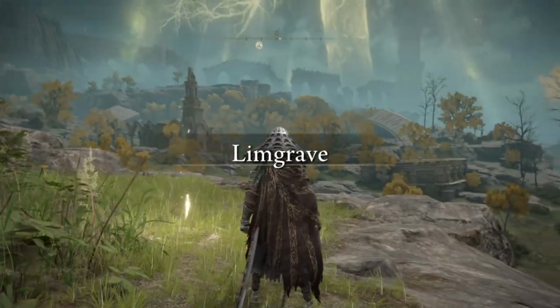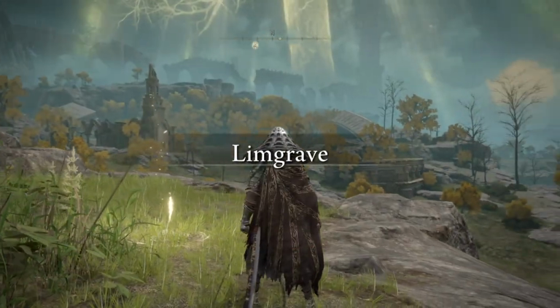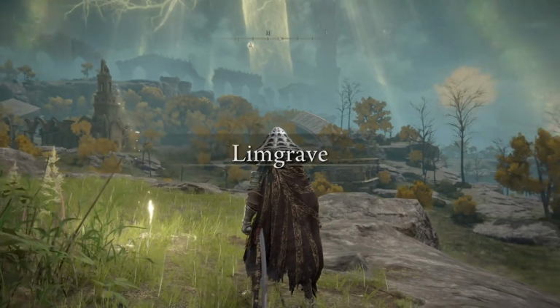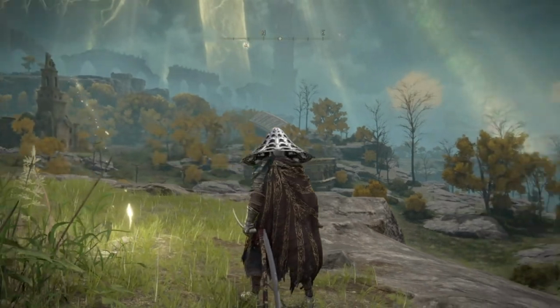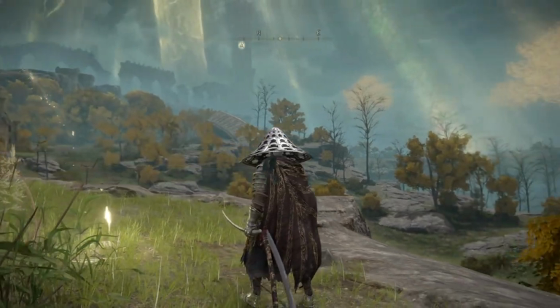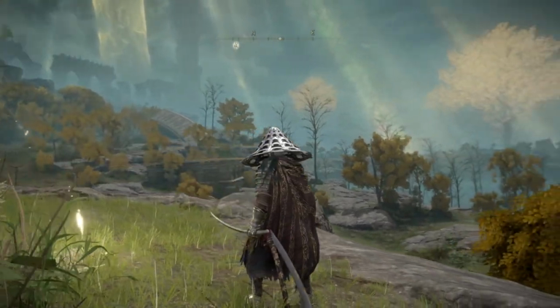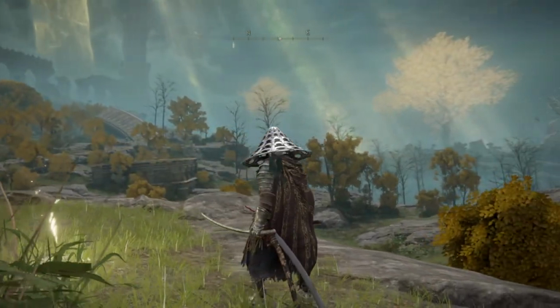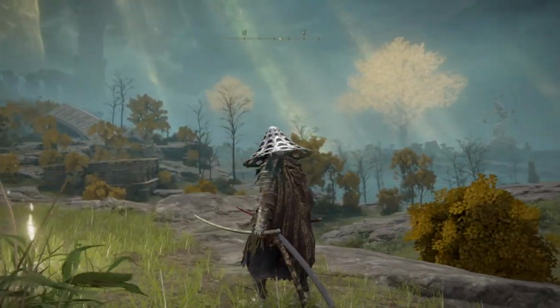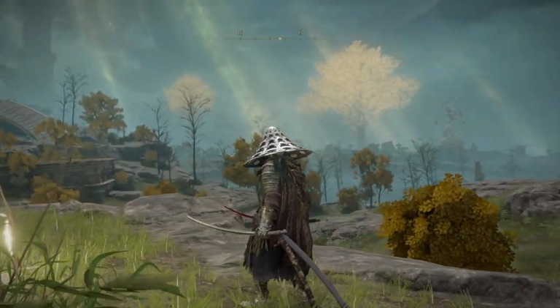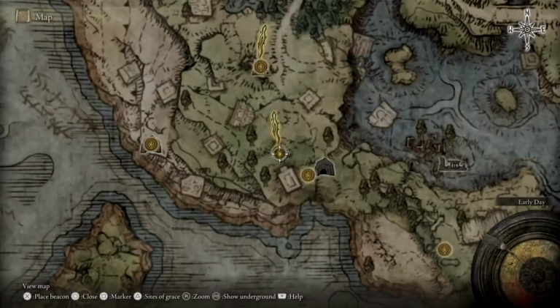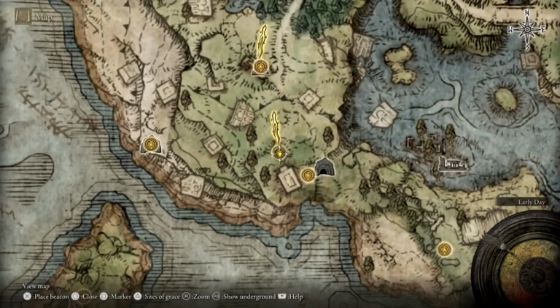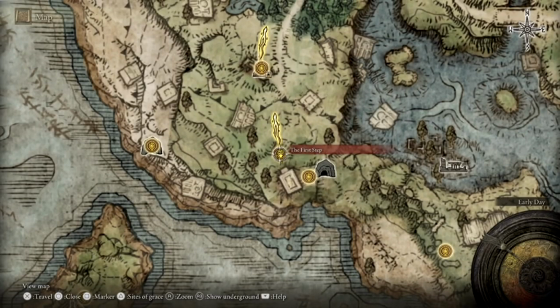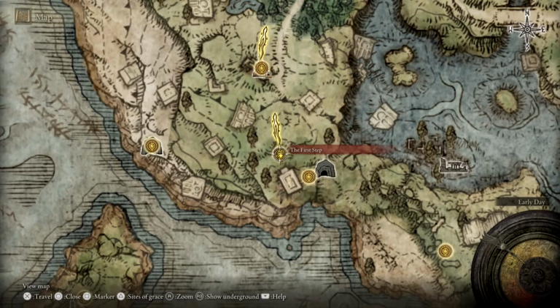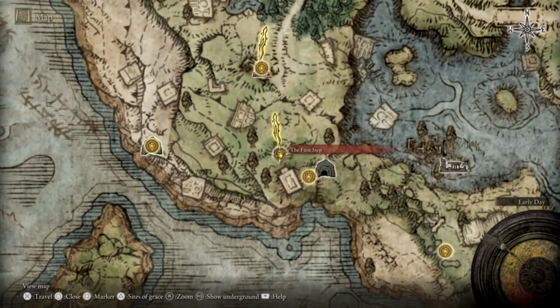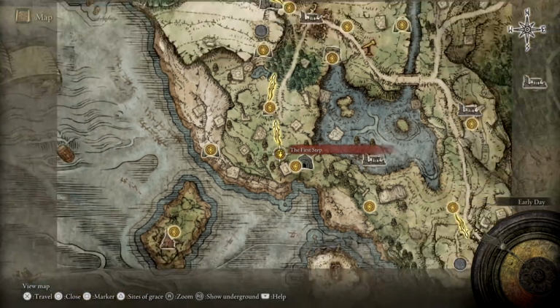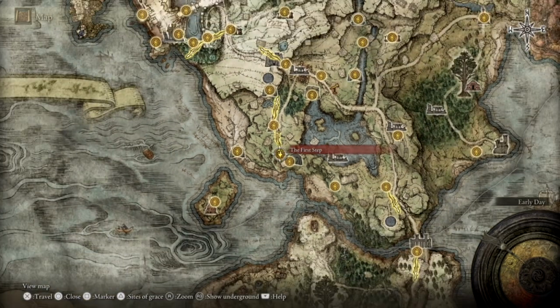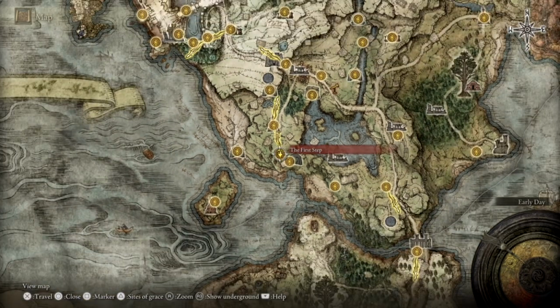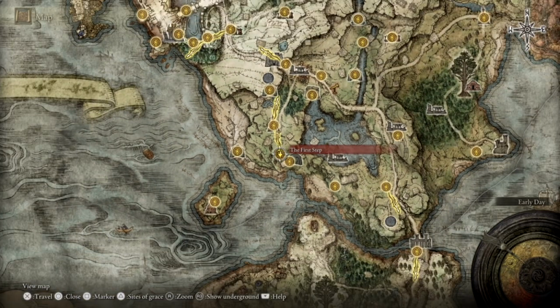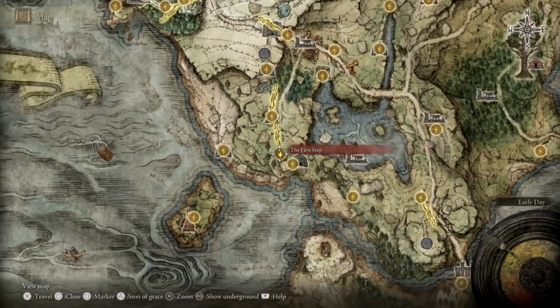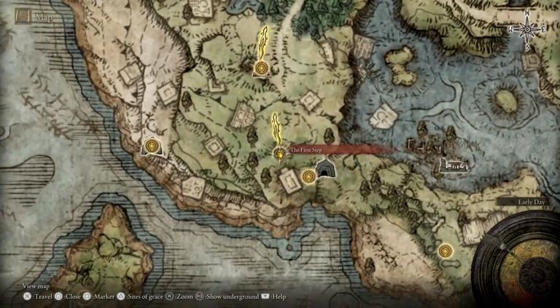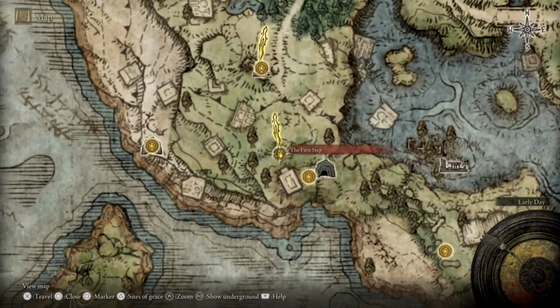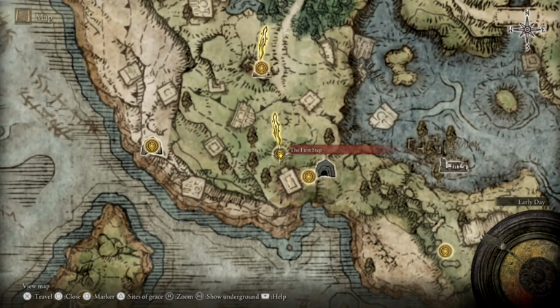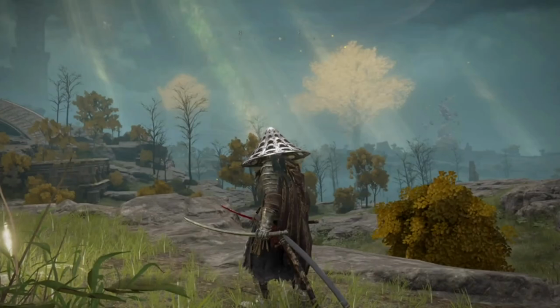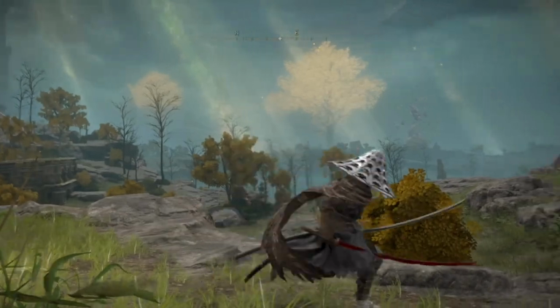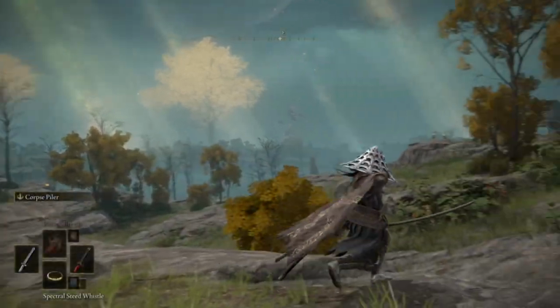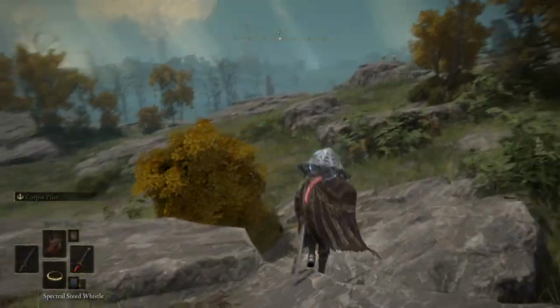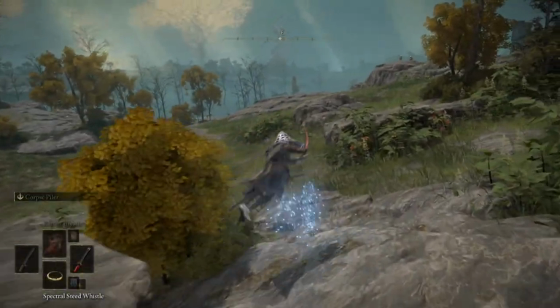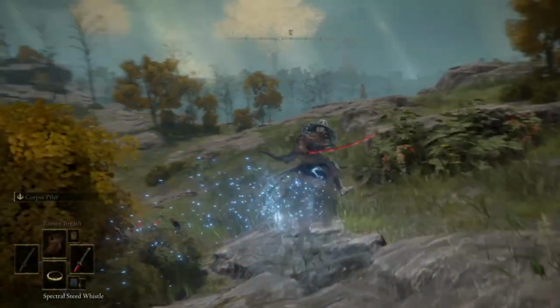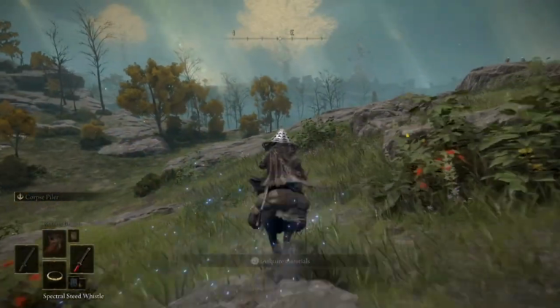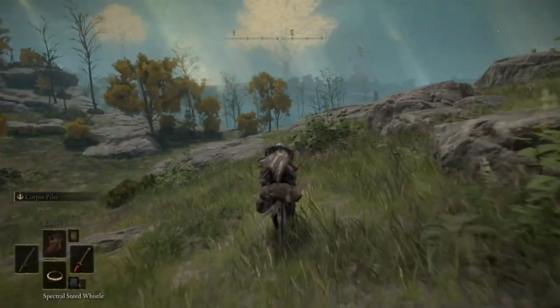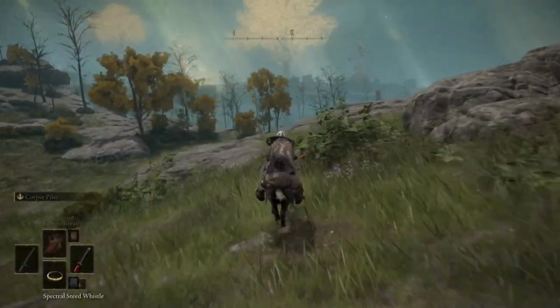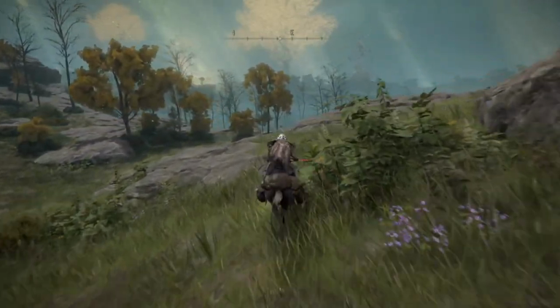Our story begins at the very beginning of the game in Limgrave, and as you can see from the map footage, our current location is actually the First Step Point of Grace. While we're more than a few levels deep already, it is important to note that you can actually do this fairly early by utilizing some smash and grab guerrilla tactics.